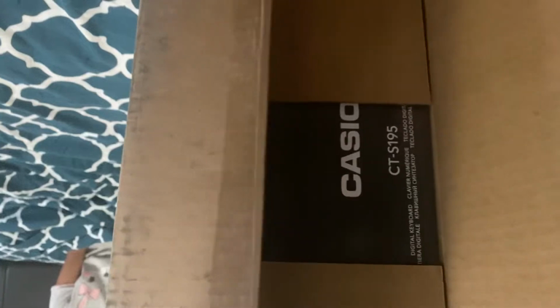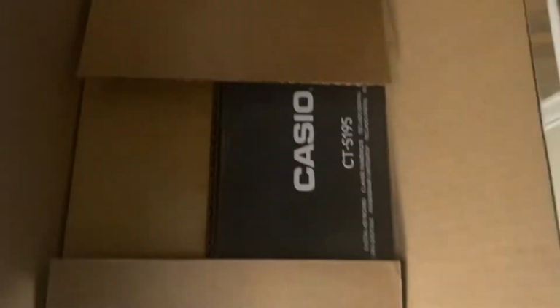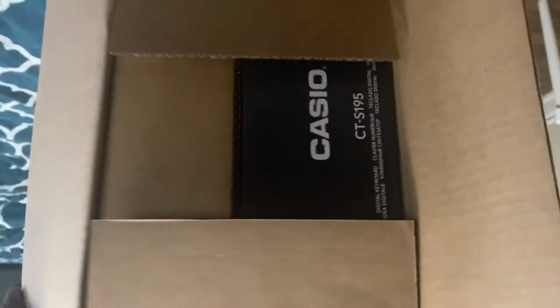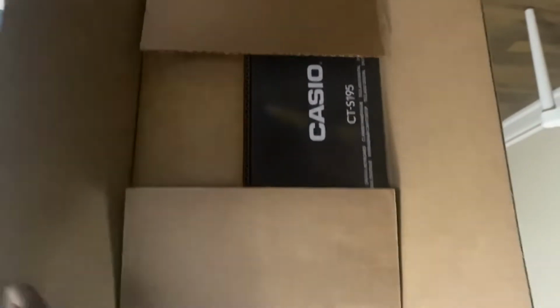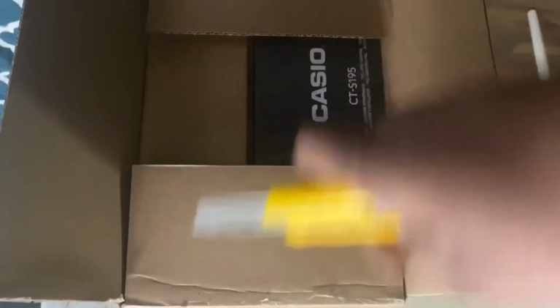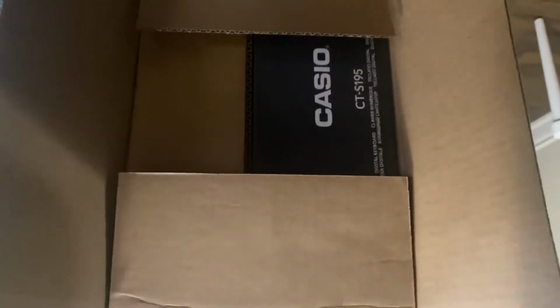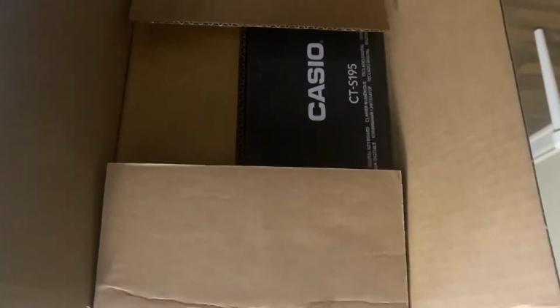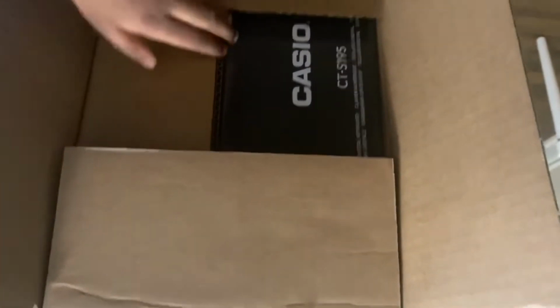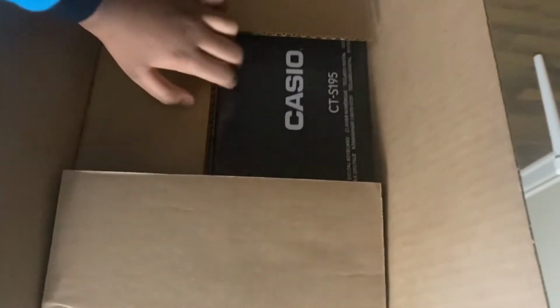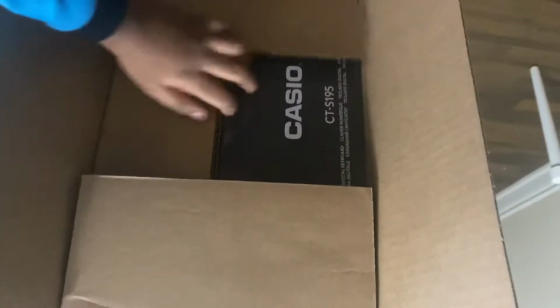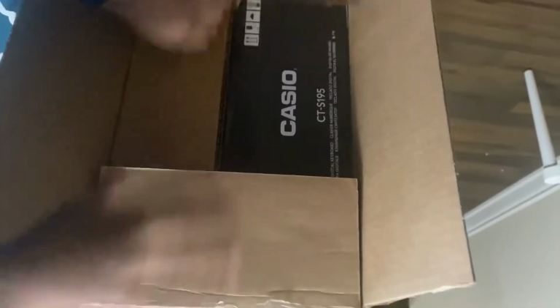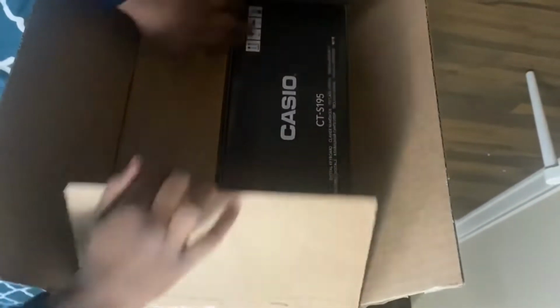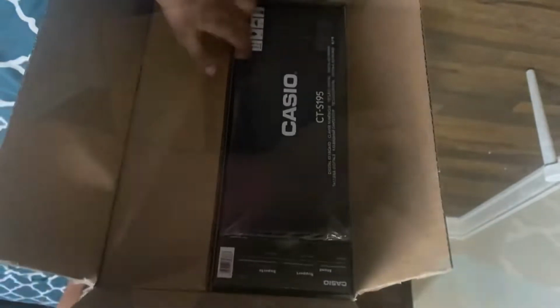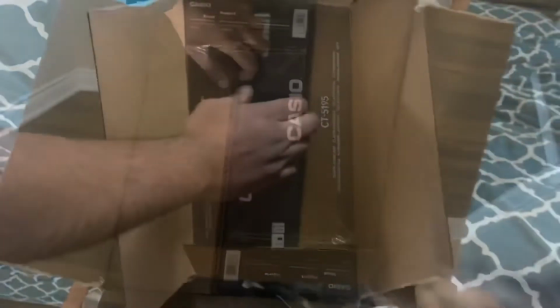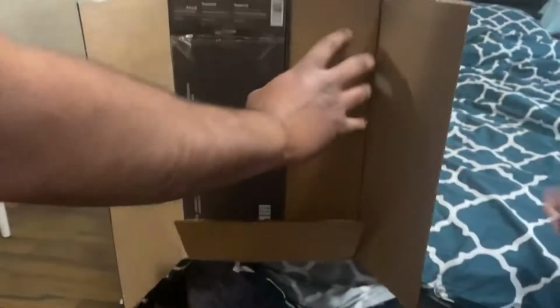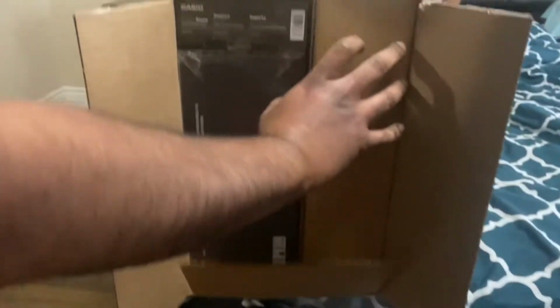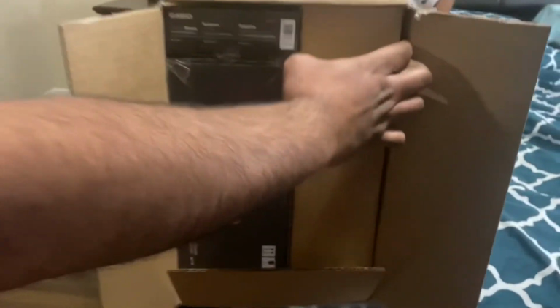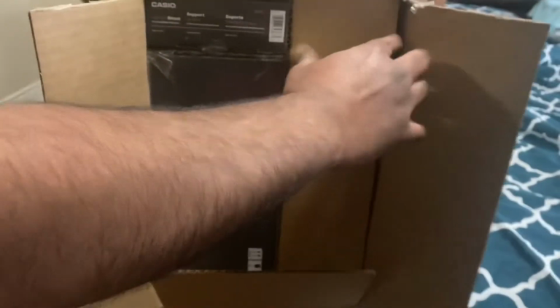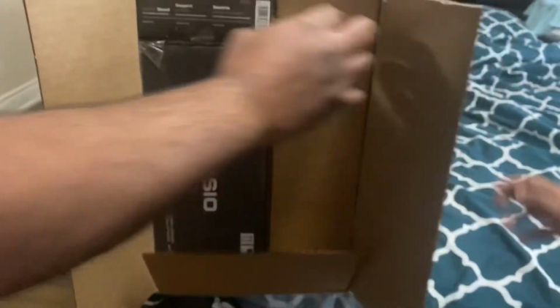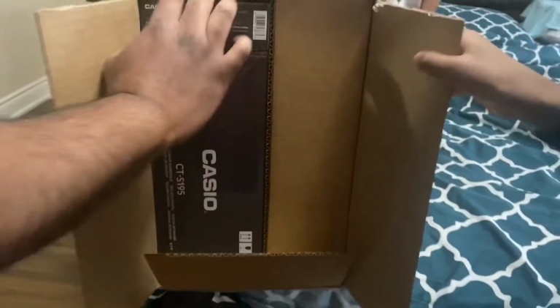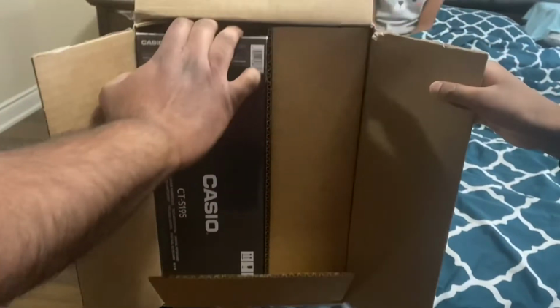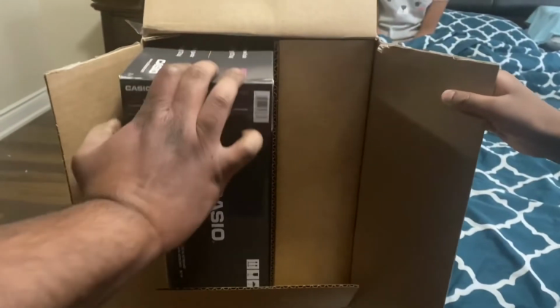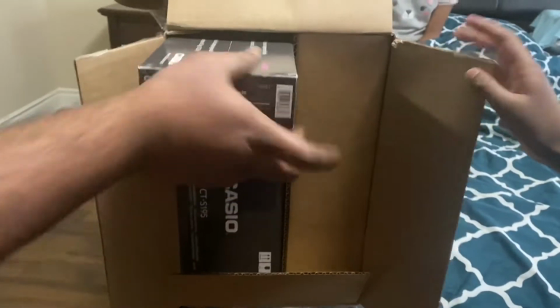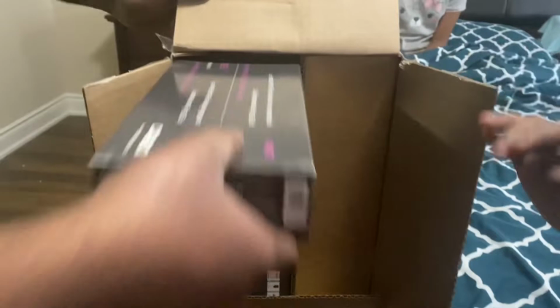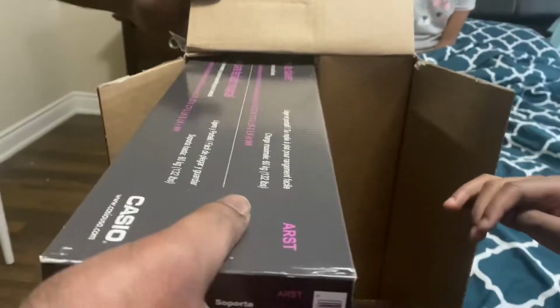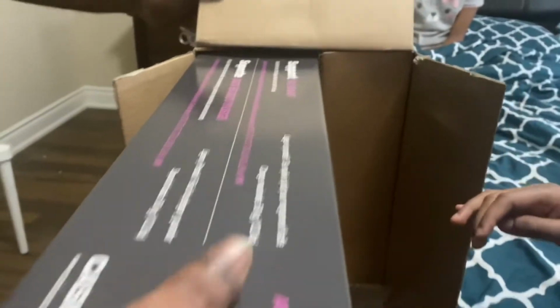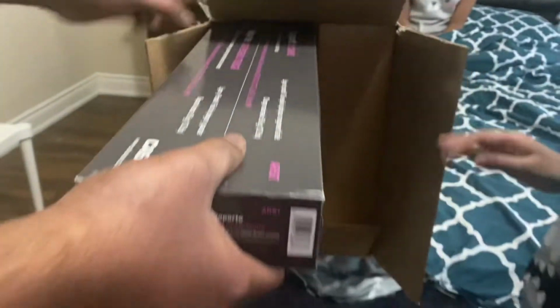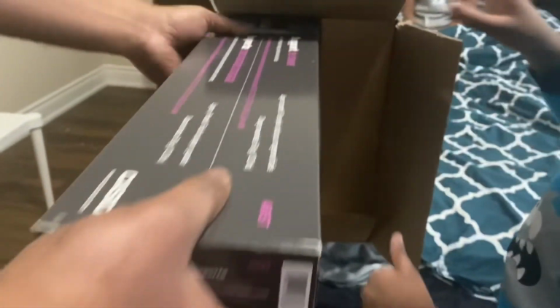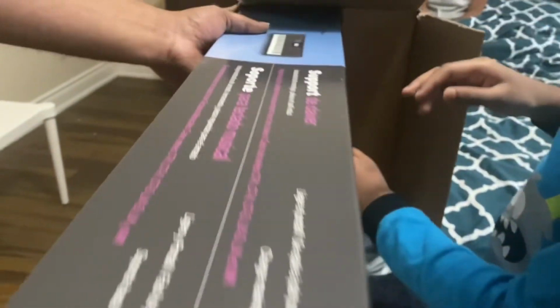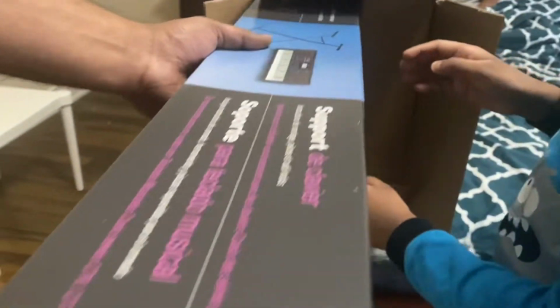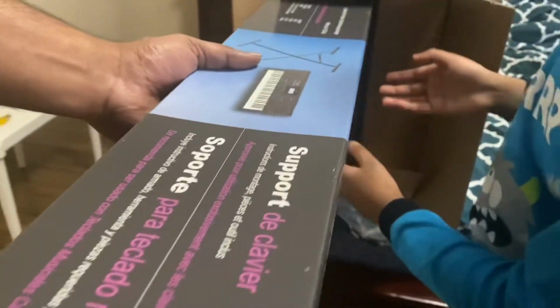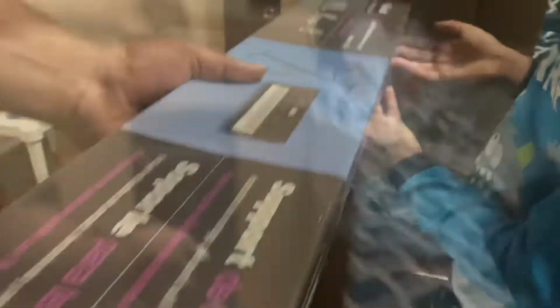Hey guys, welcome back to our channel. In today's video we will be unboxing this piano we bought — we've been asking for it. I'm going to tell you some of the features about it and why you should buy it.